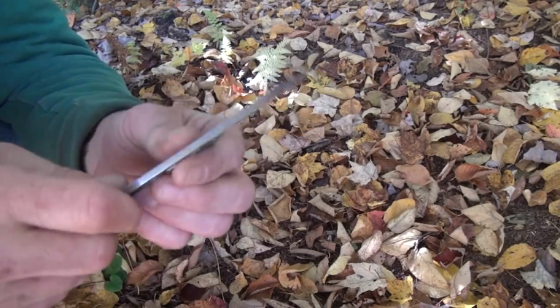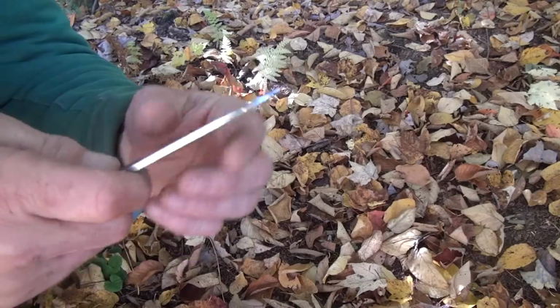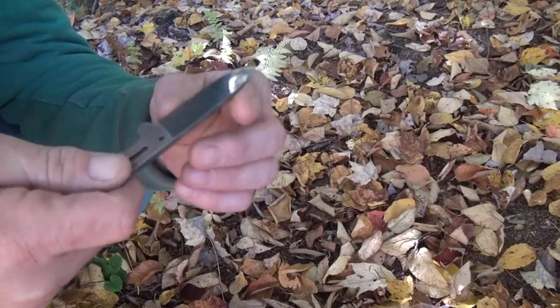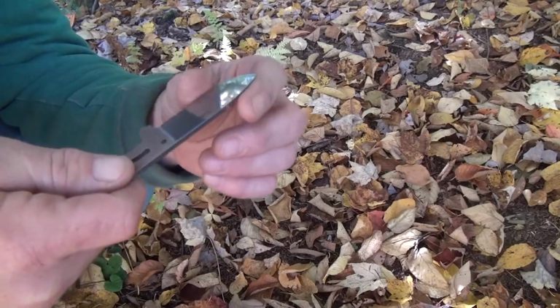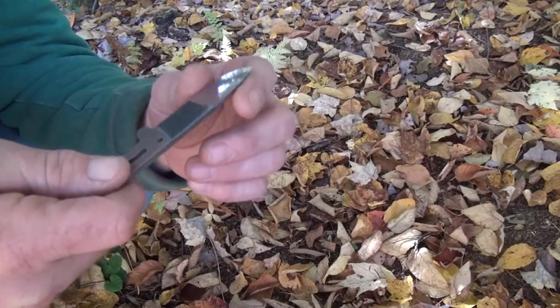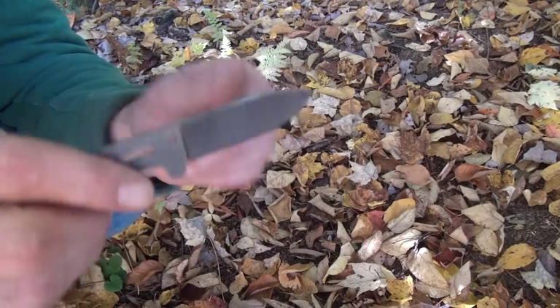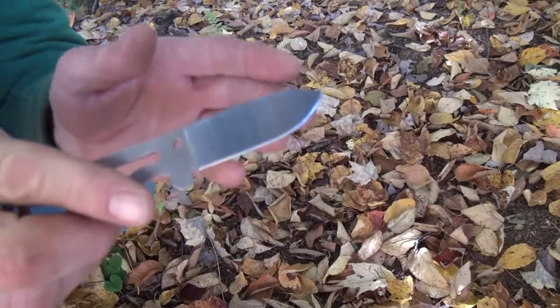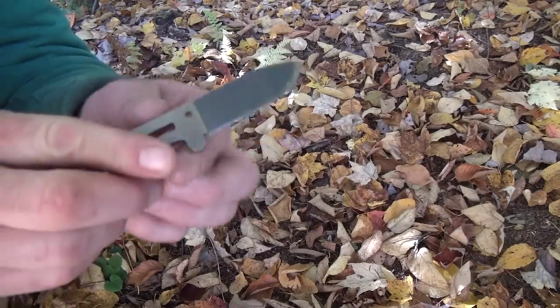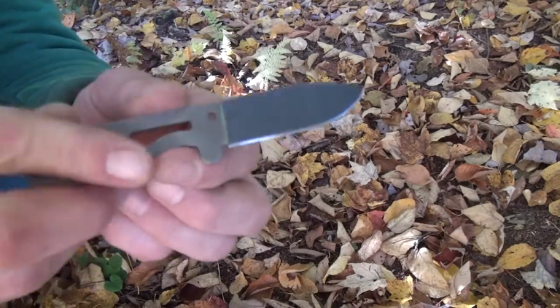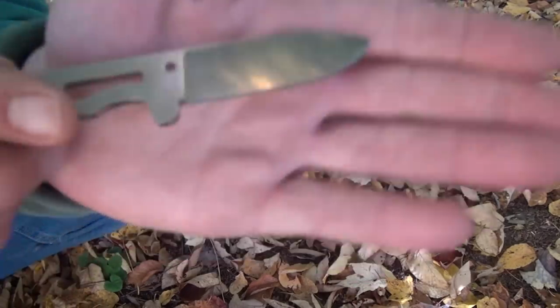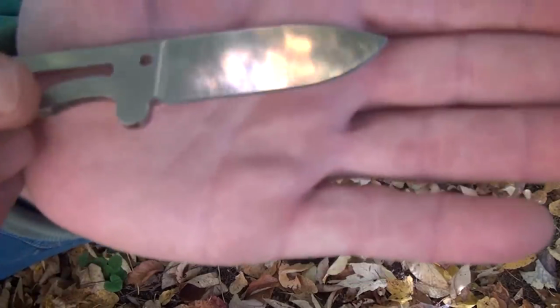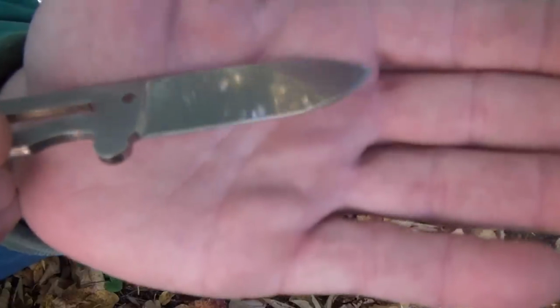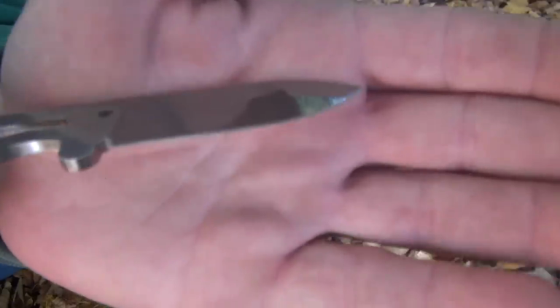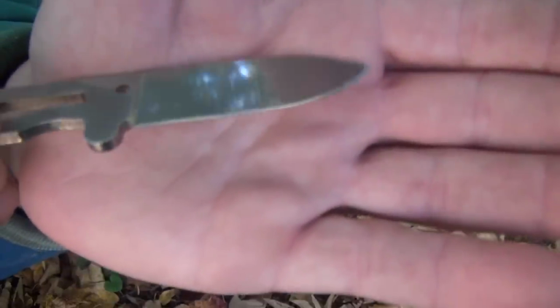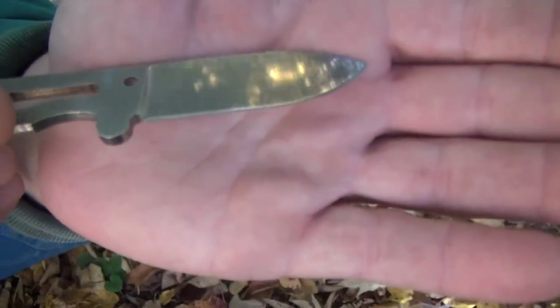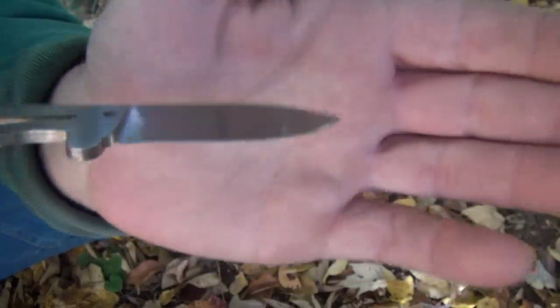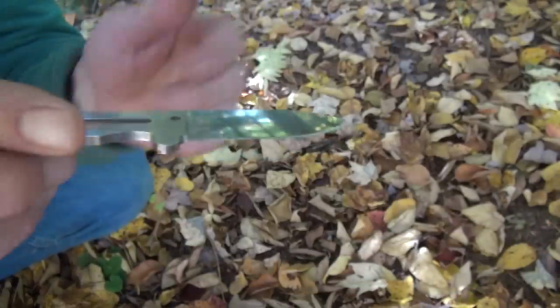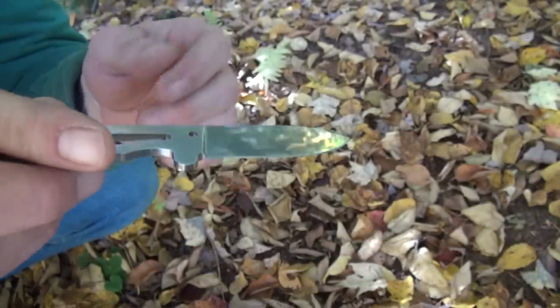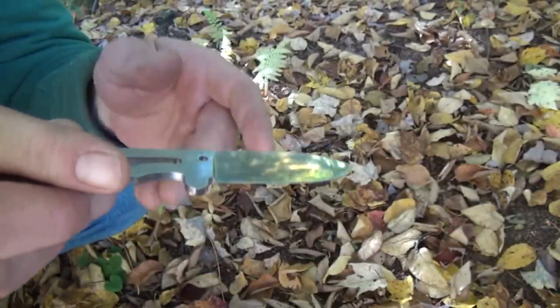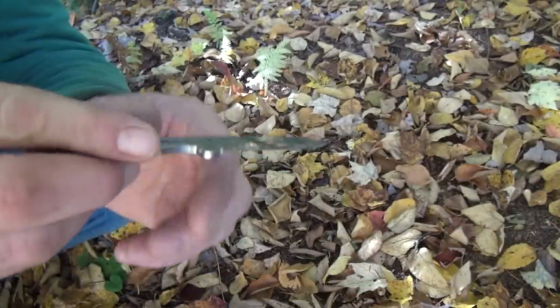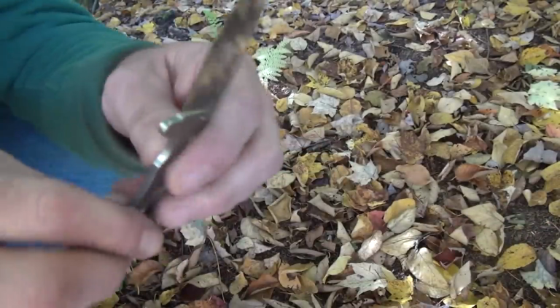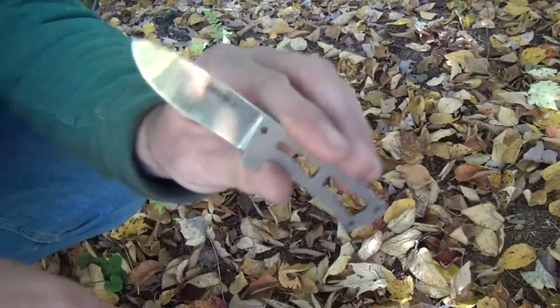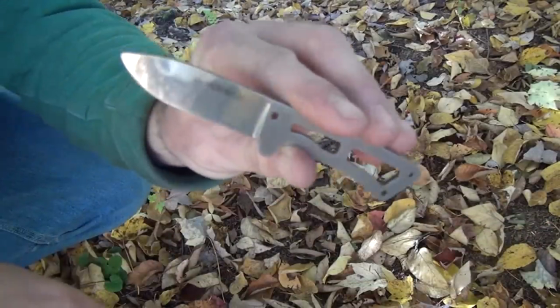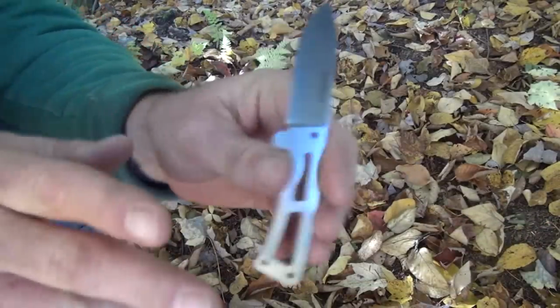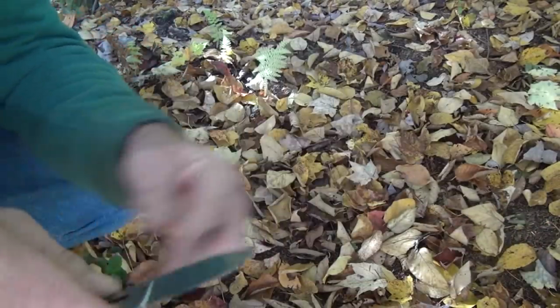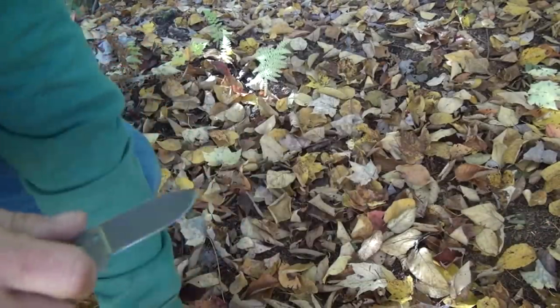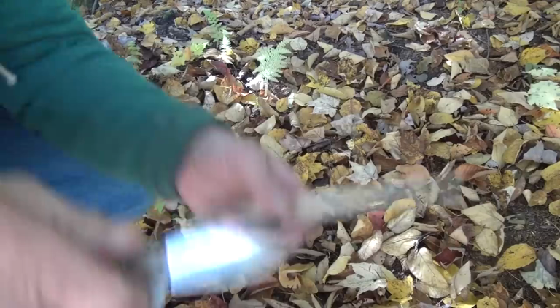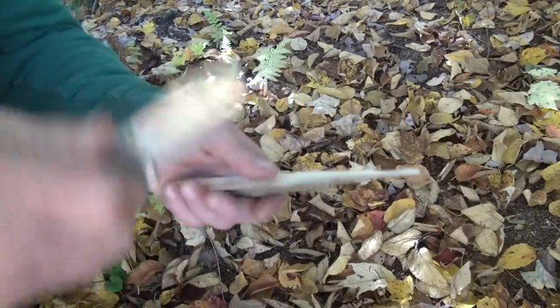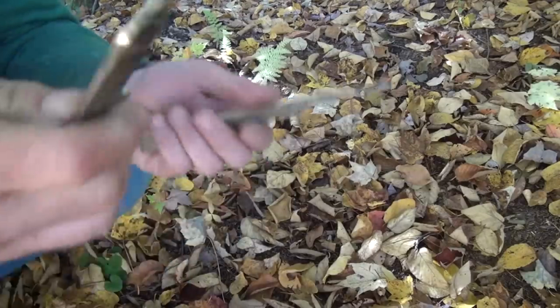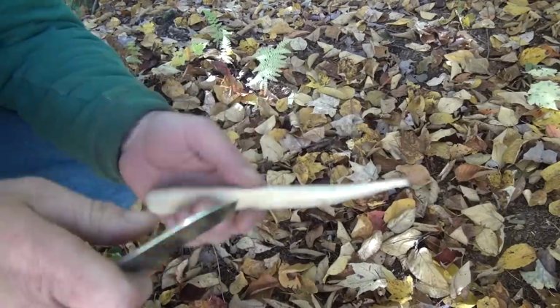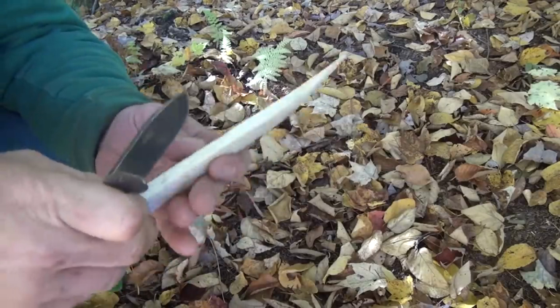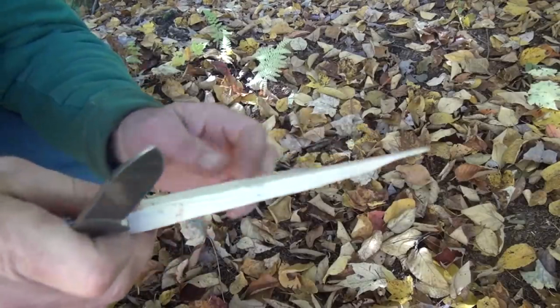I bought this a while ago and just never tested it. Now, I've got to say, this is not the factory edge — I did put this edge on myself. I was learning my Wicked Edge, so I wanted to use a cheap knife. That way I'd learn the system without scratching up an expensive blade.